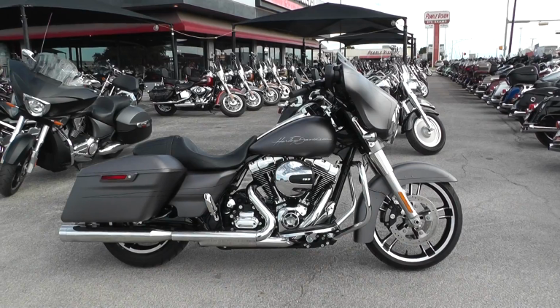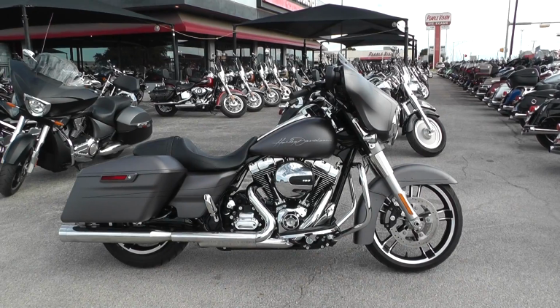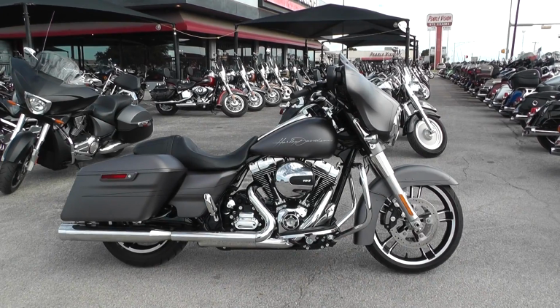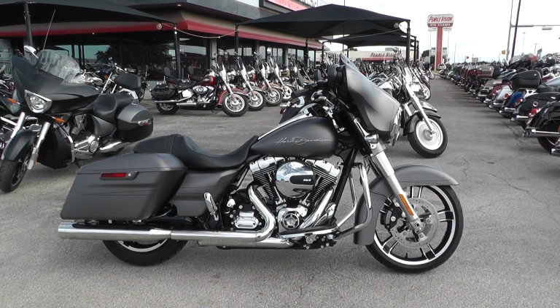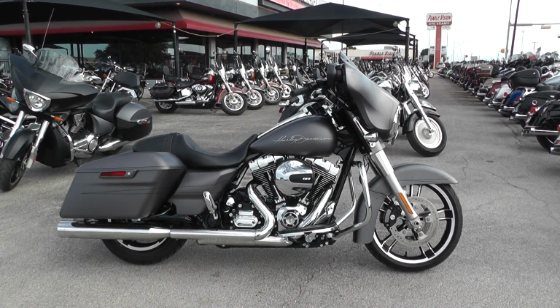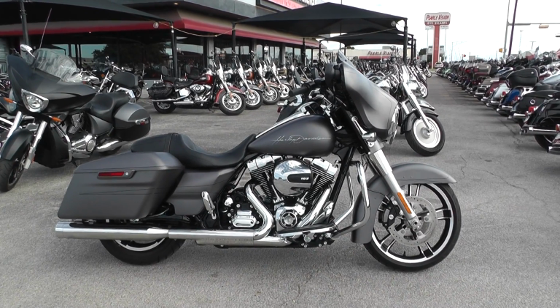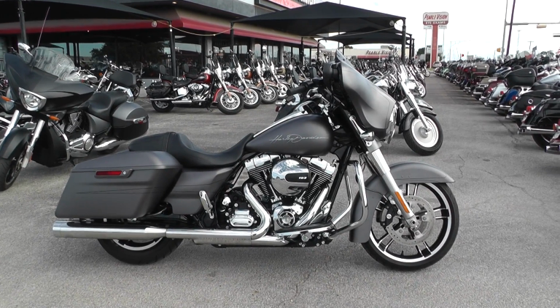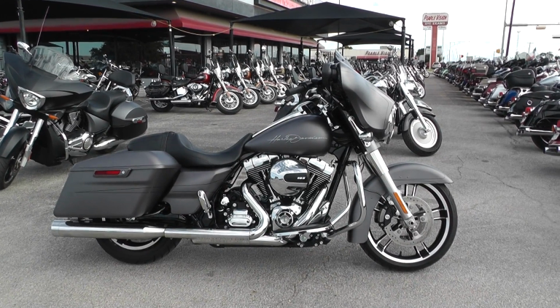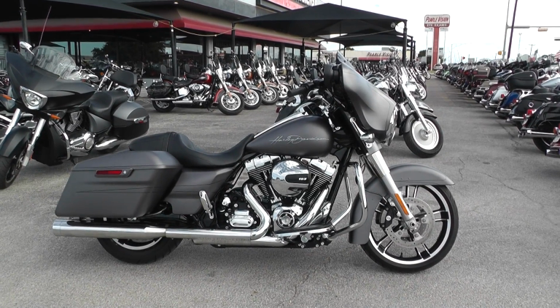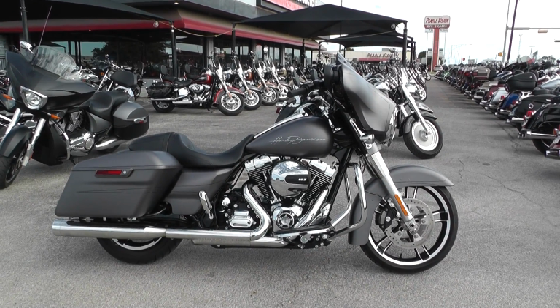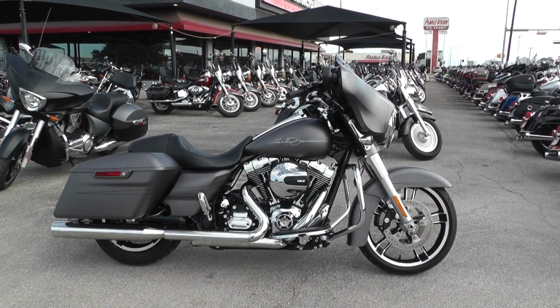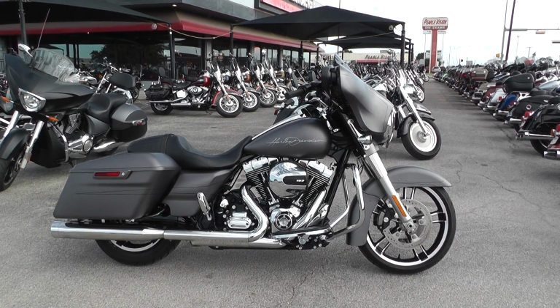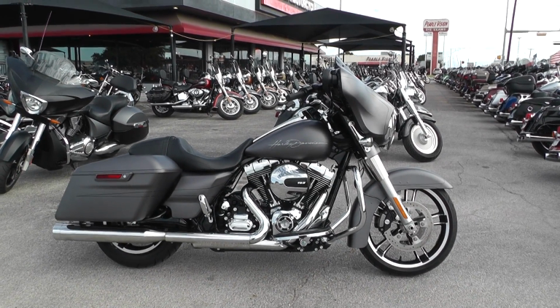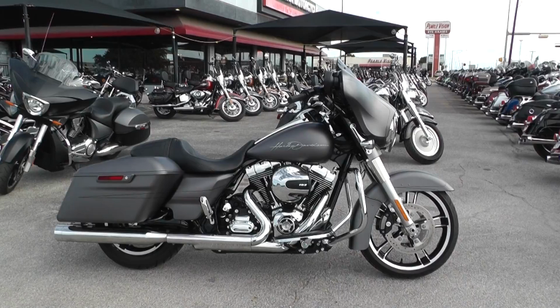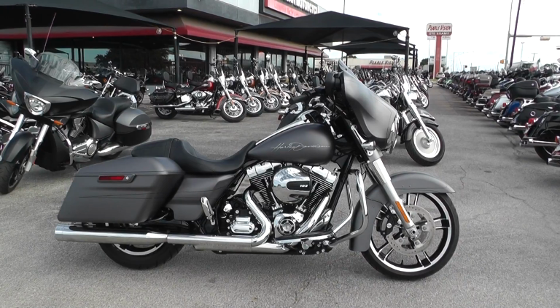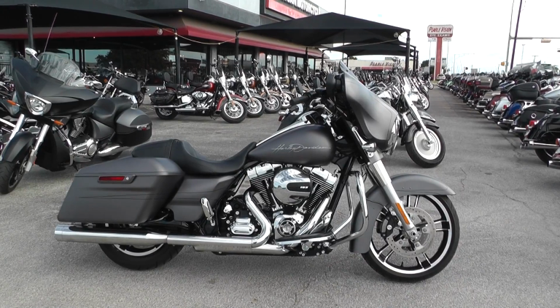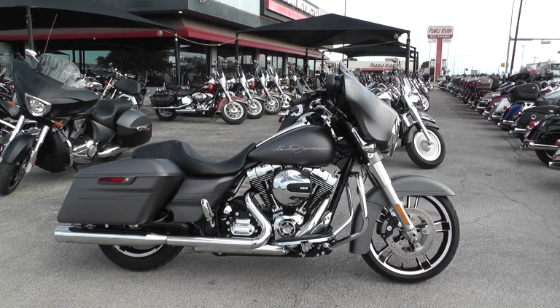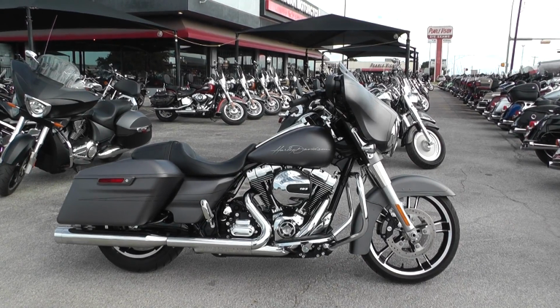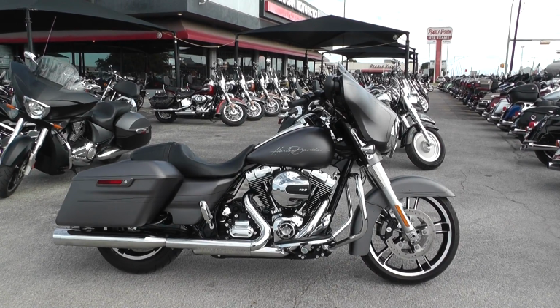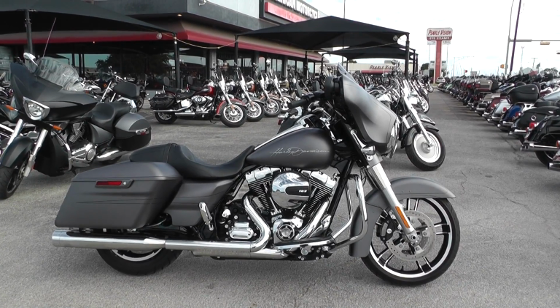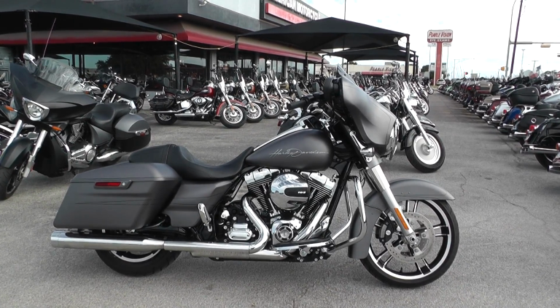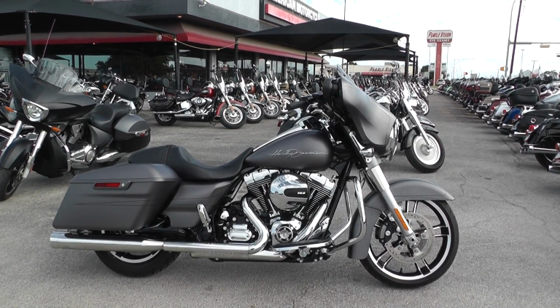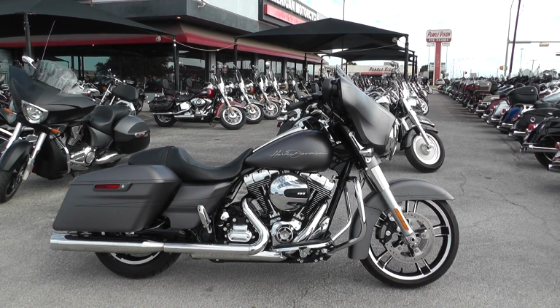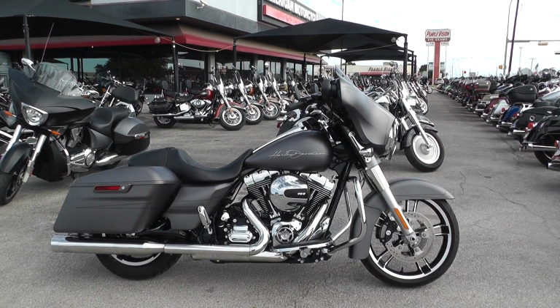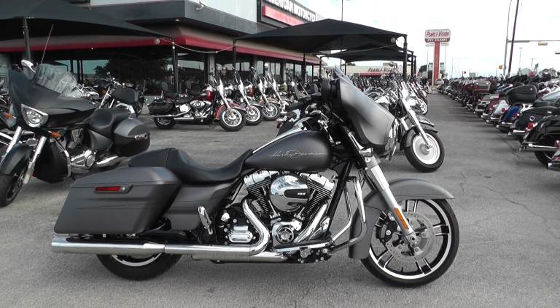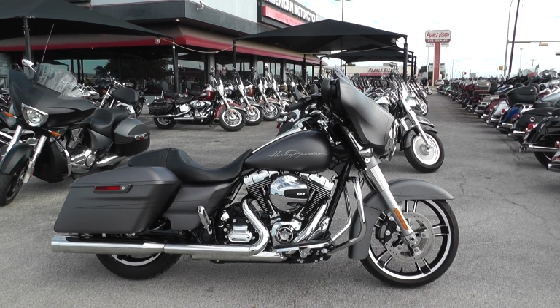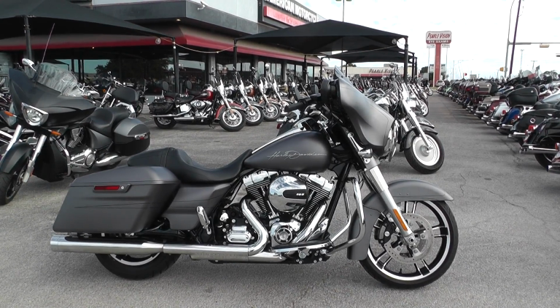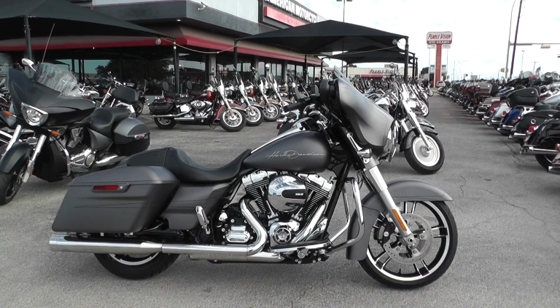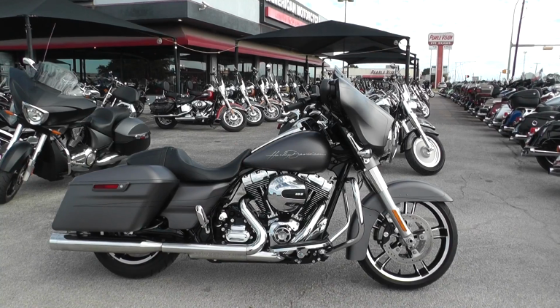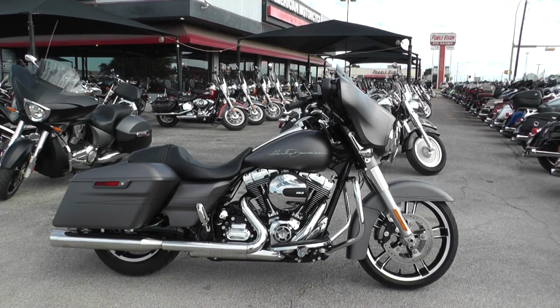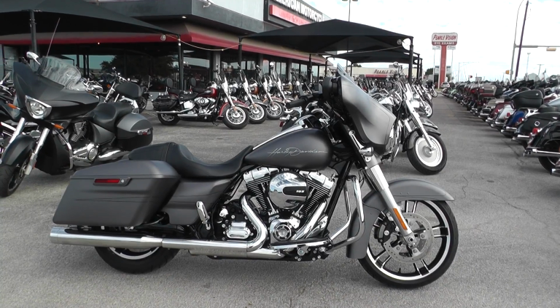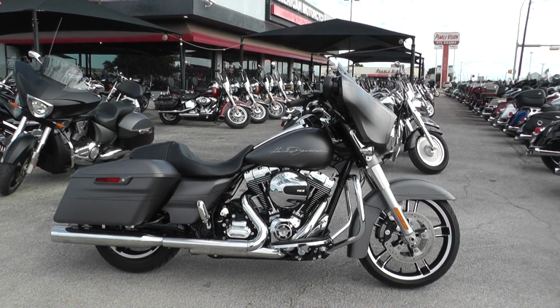Hey guys, Nick here with the American Motorcycle Trading Company in Arlington, Texas.